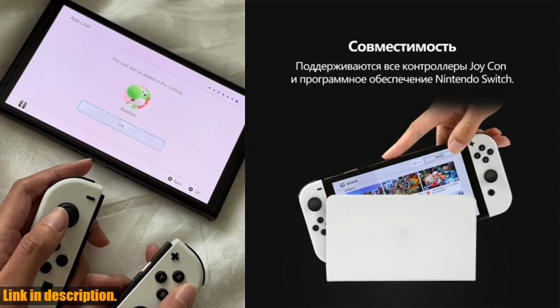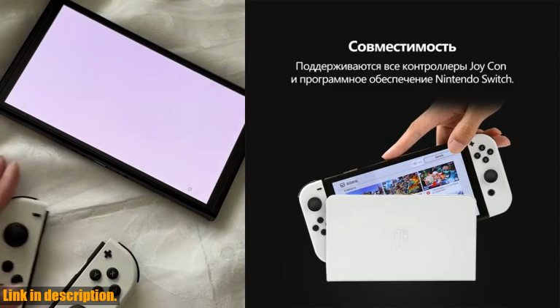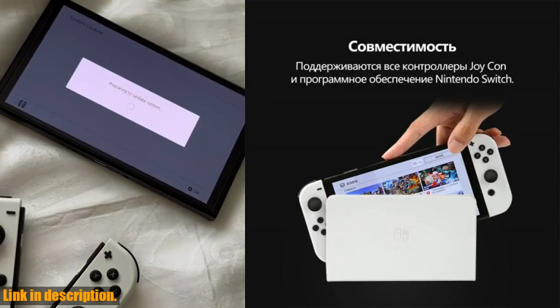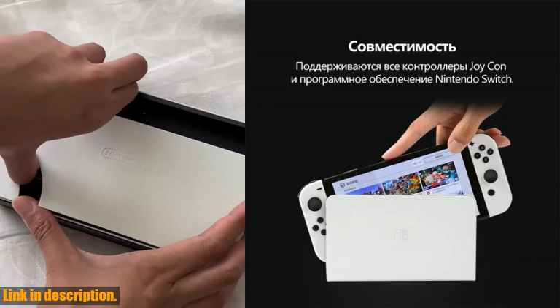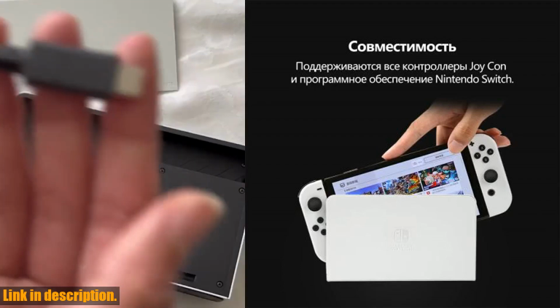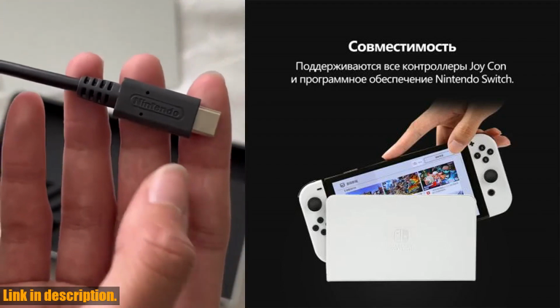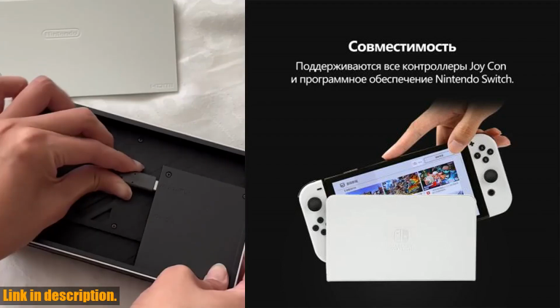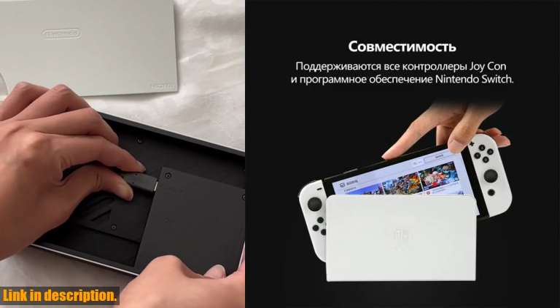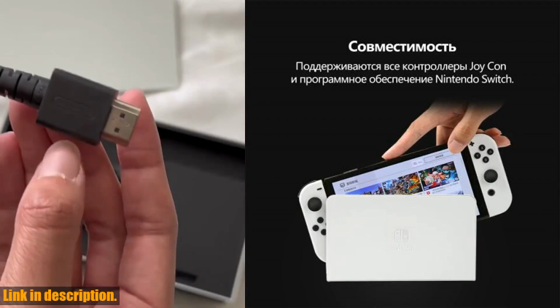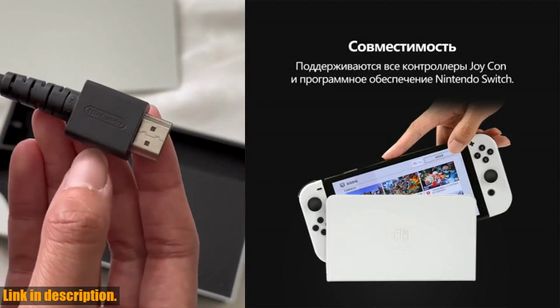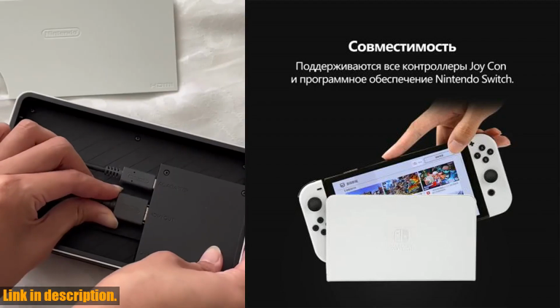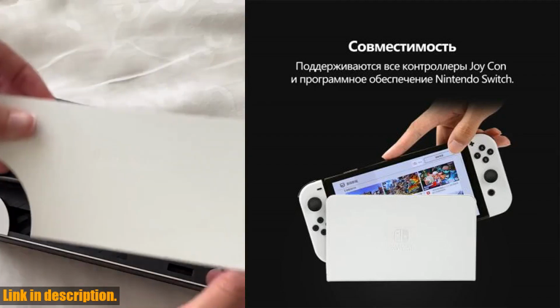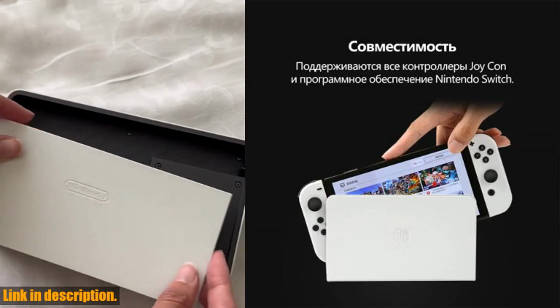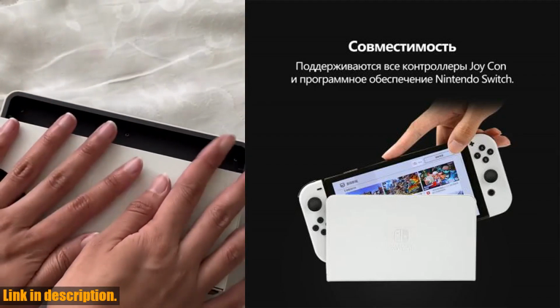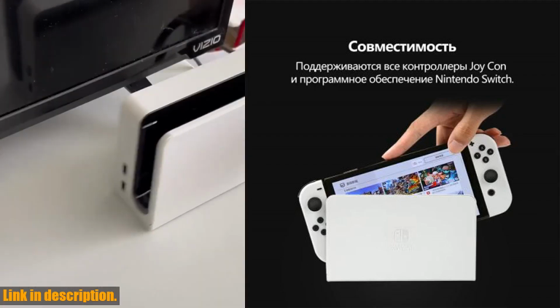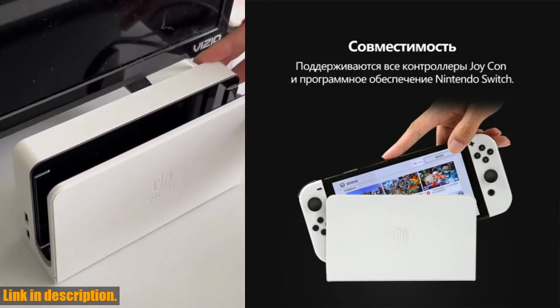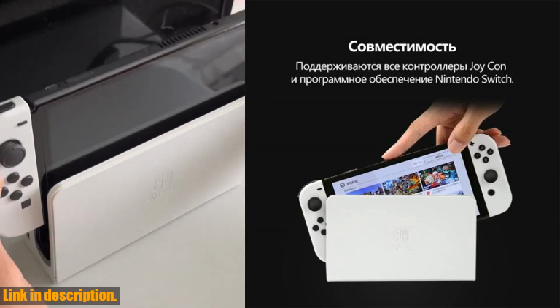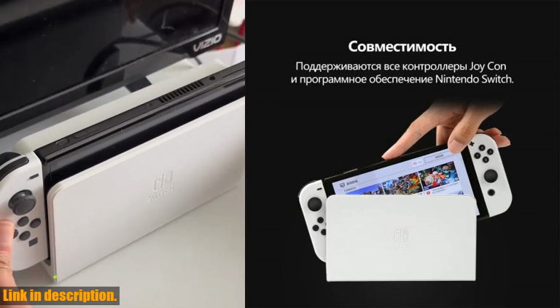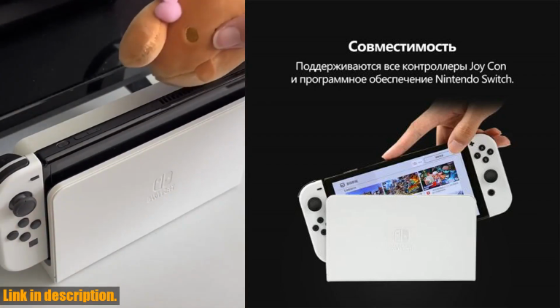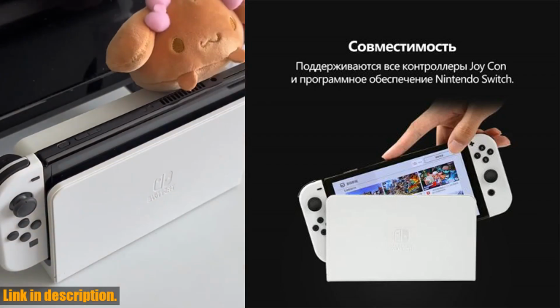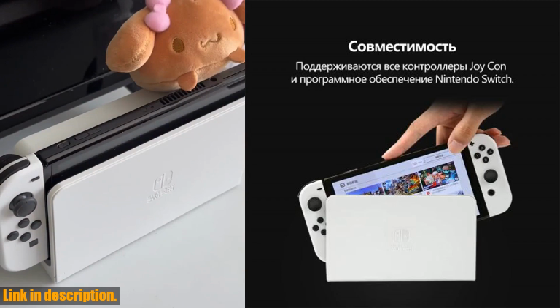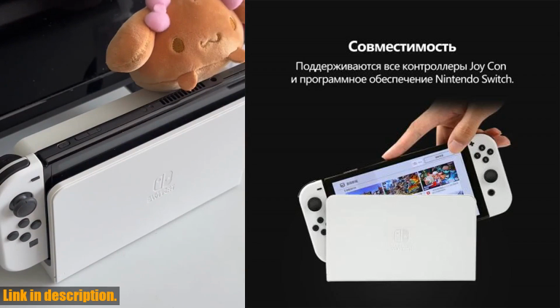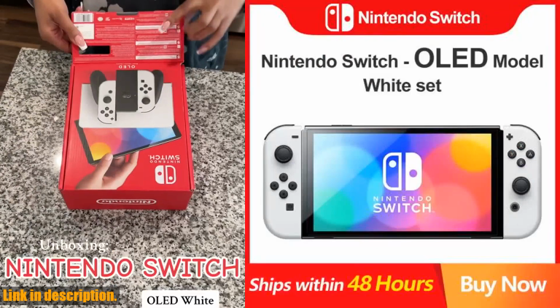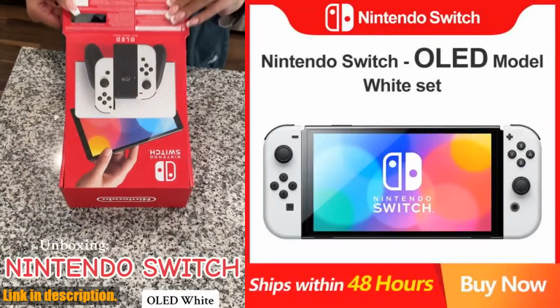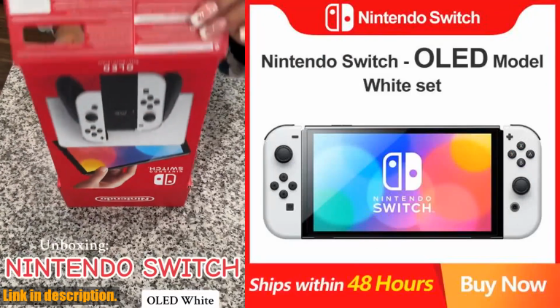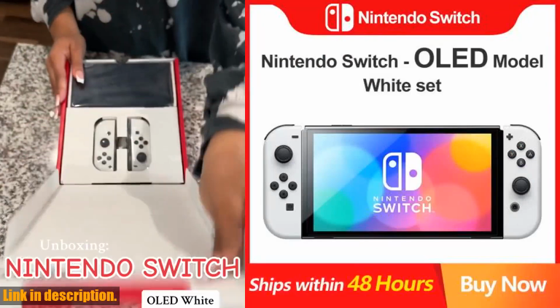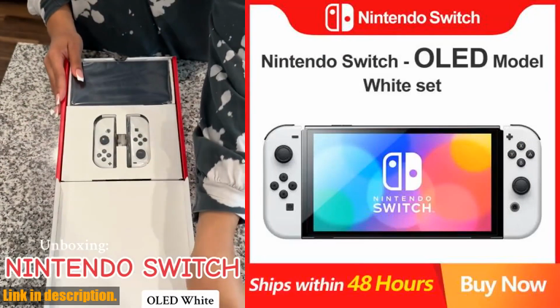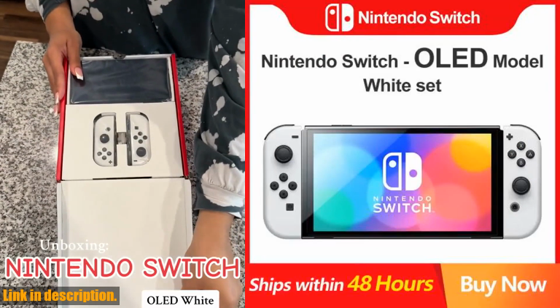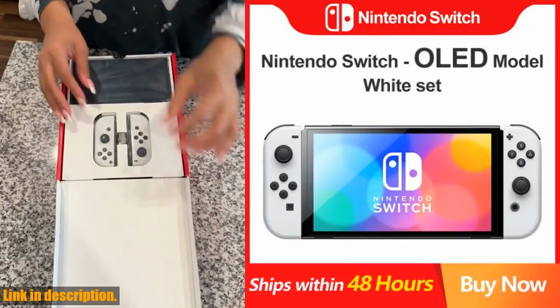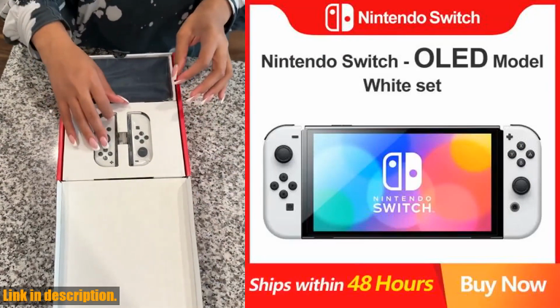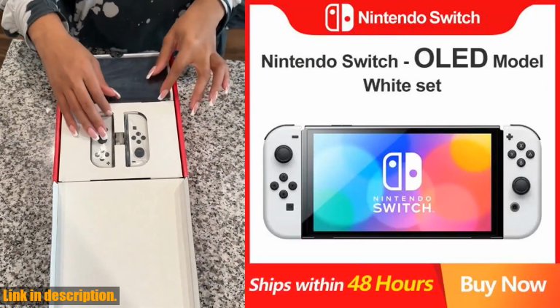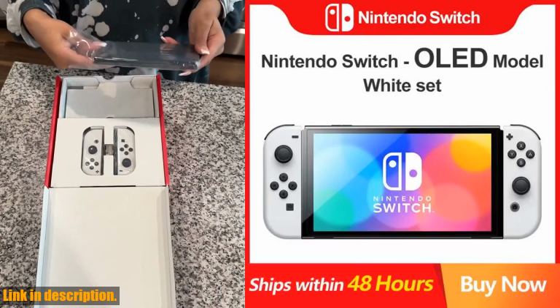What's more, the Nintendo Switch OLED game console comes in multiple color options, giving you the freedom to choose the perfect look to match your unique style. And with the option to pre-purchase now, you can secure your console and be one of the first to experience the next level of gaming.